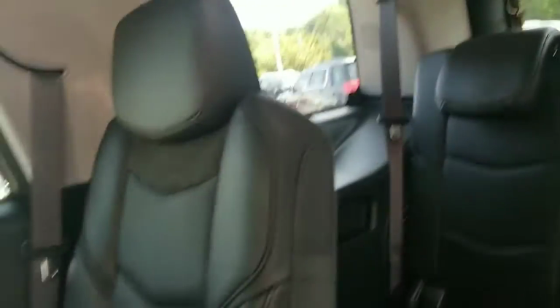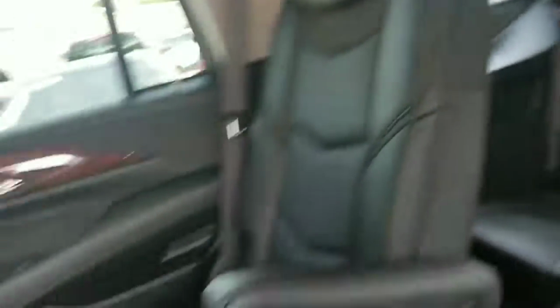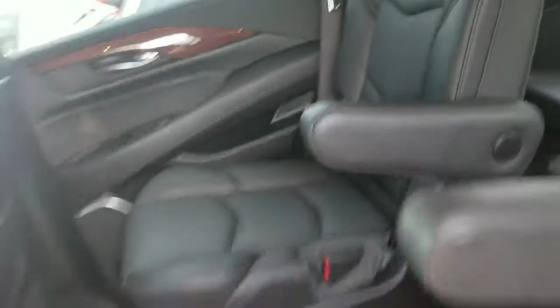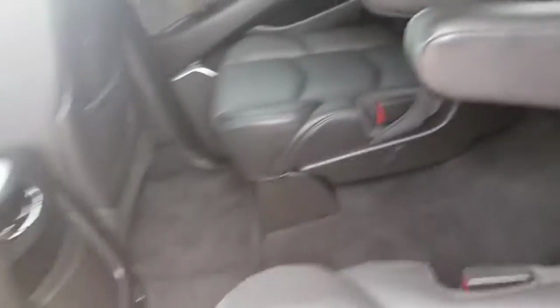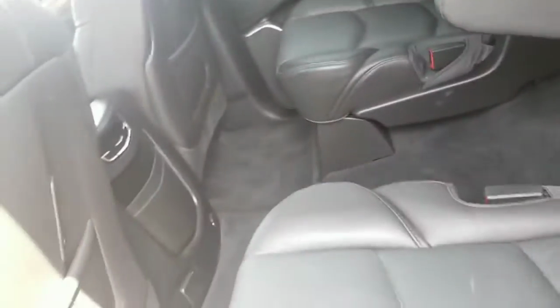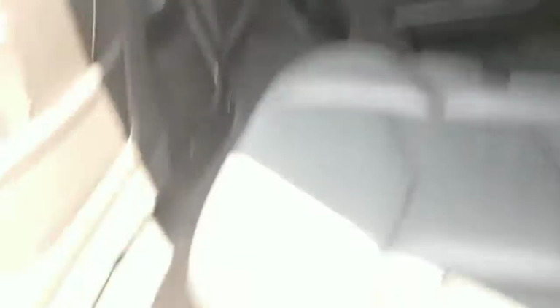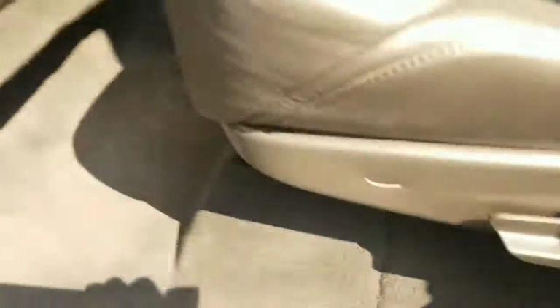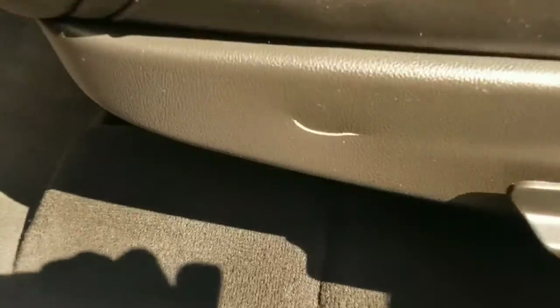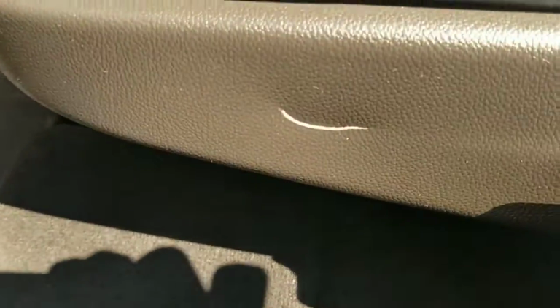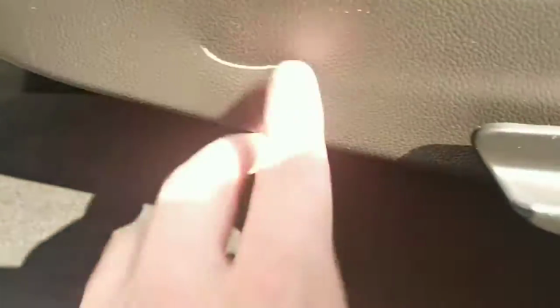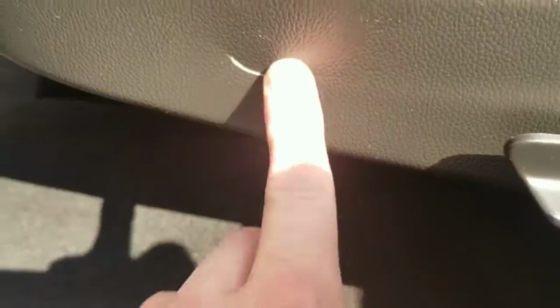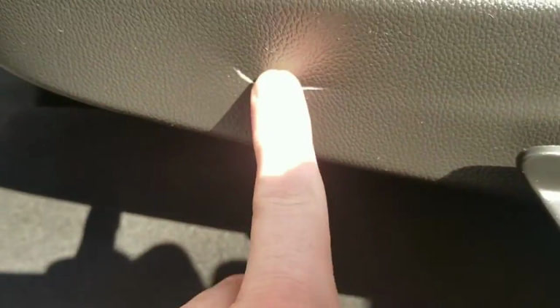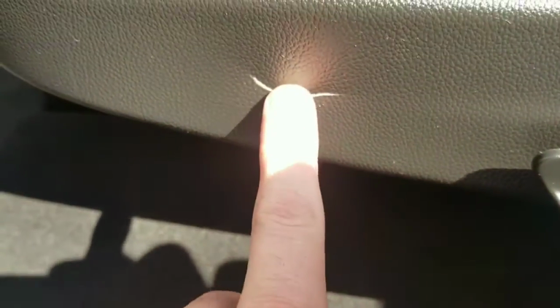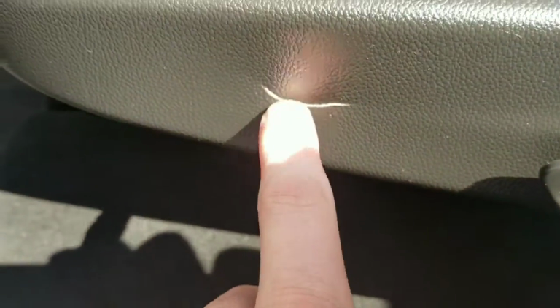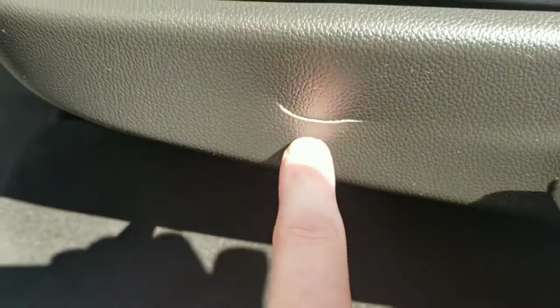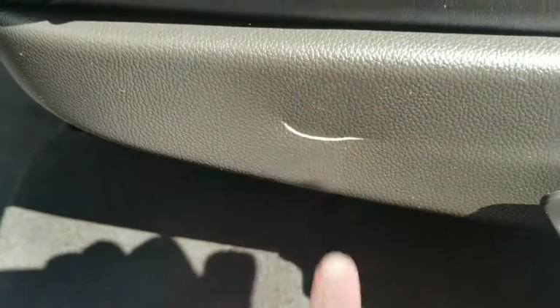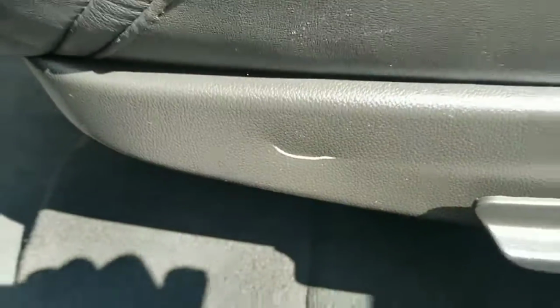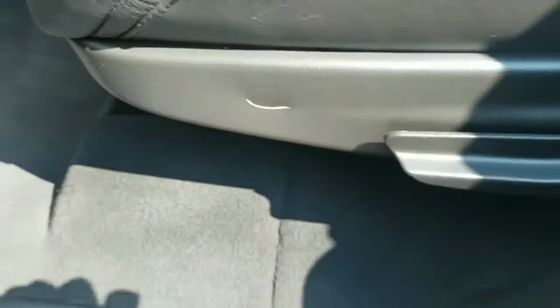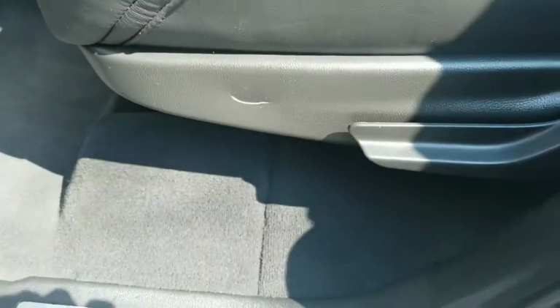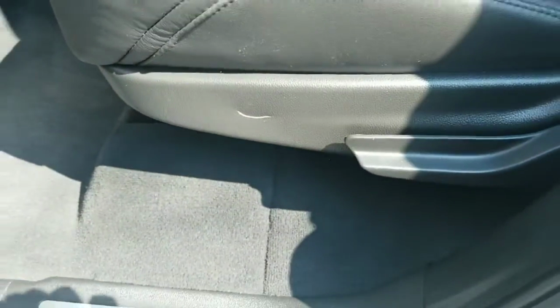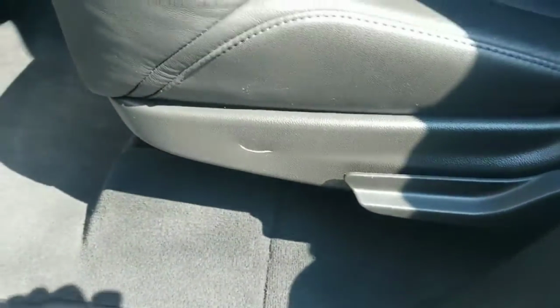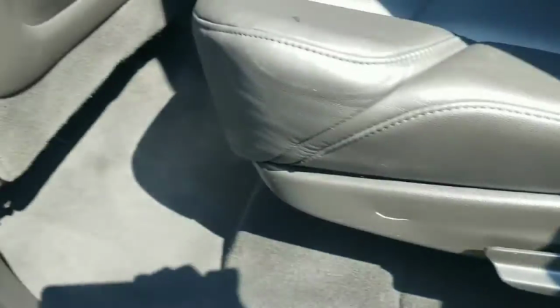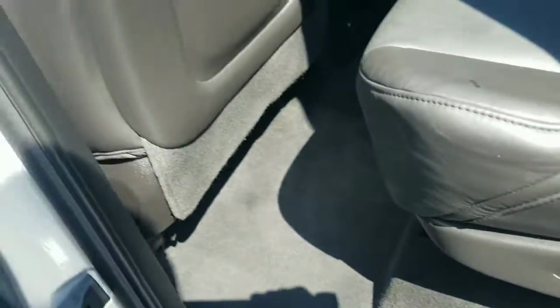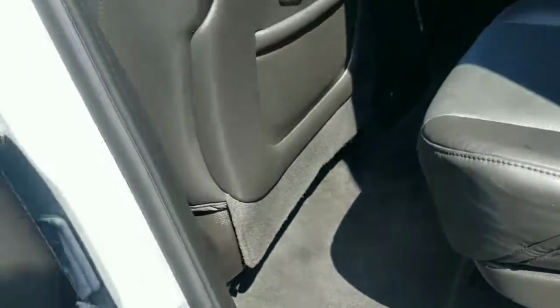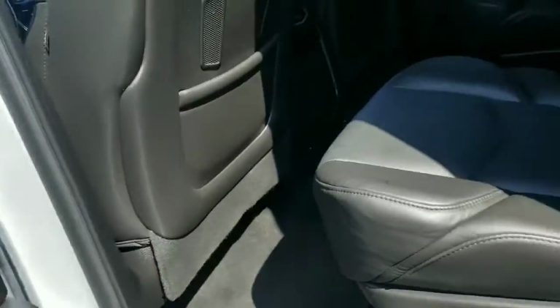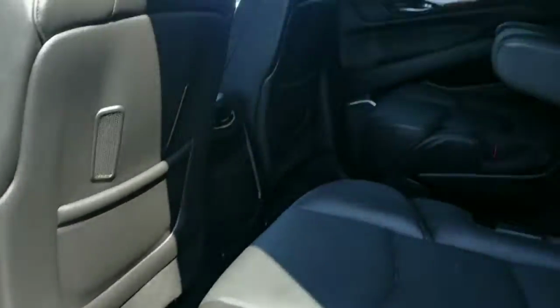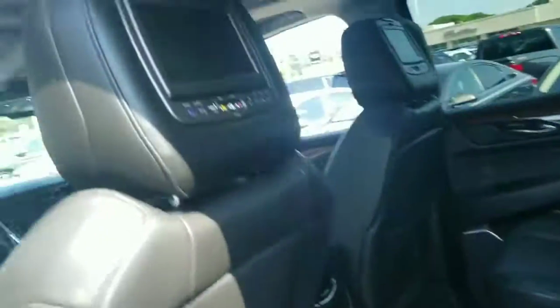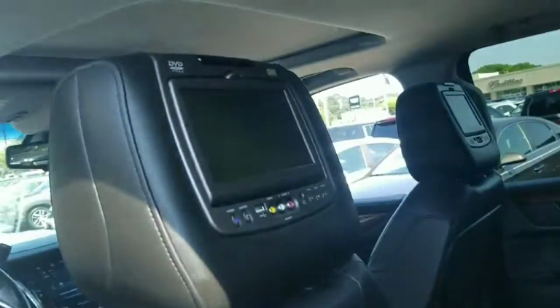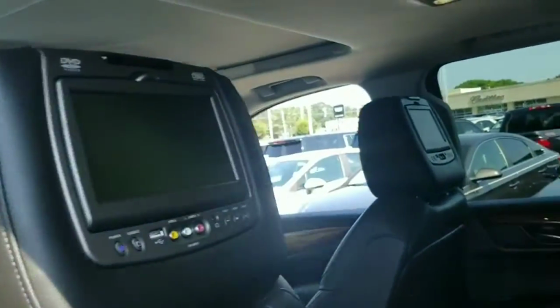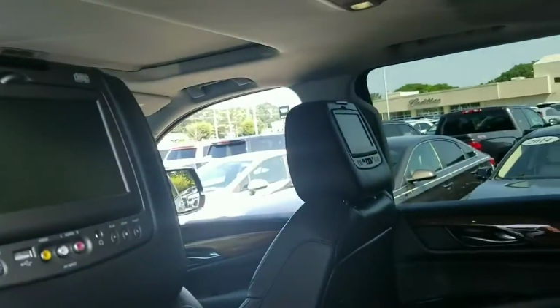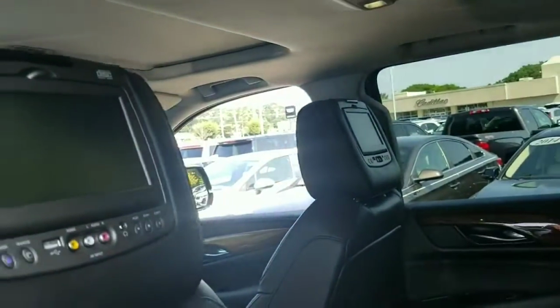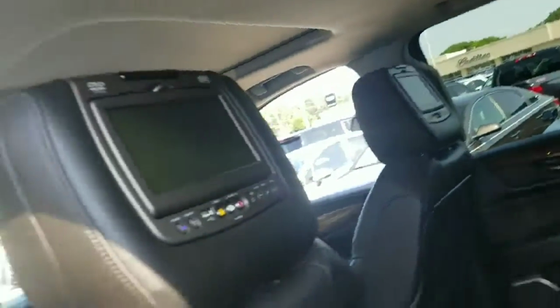Overall, everything is in good shape. You've got one little kind of a crack in the bottom of the seat, but other than that you've got the headrest DVDs in here.